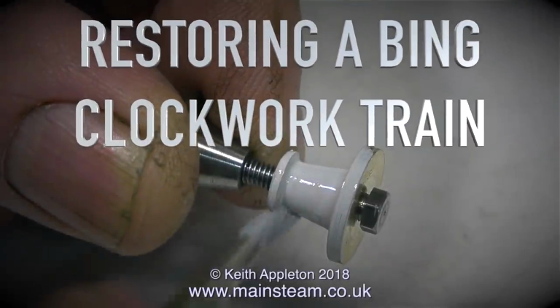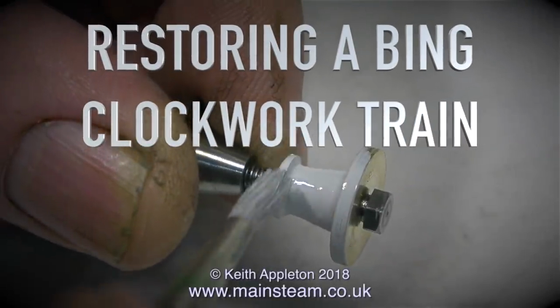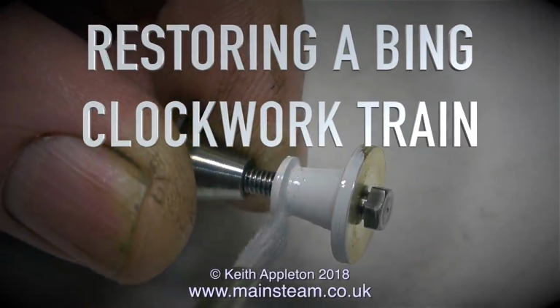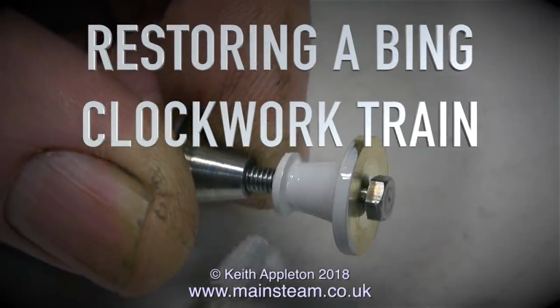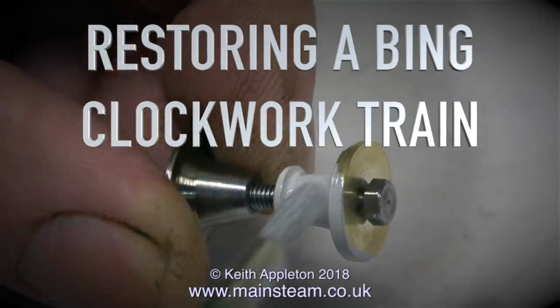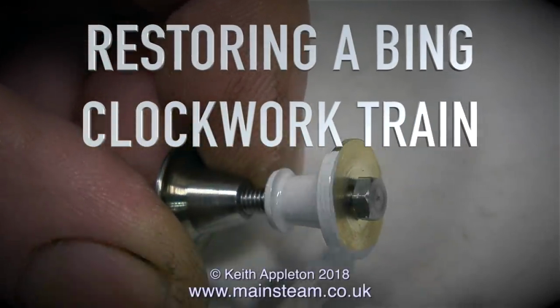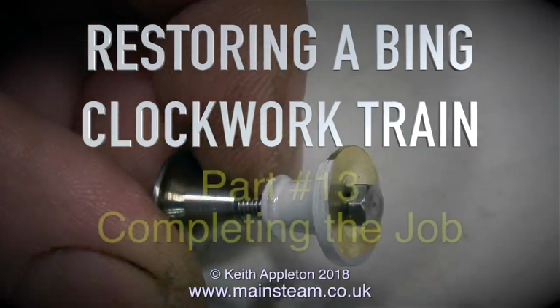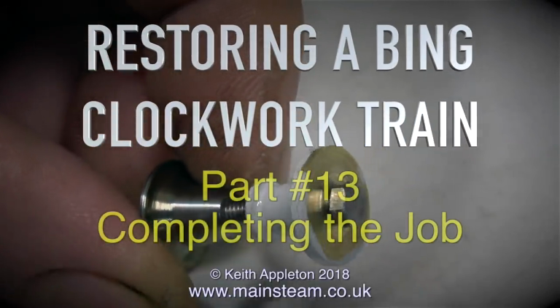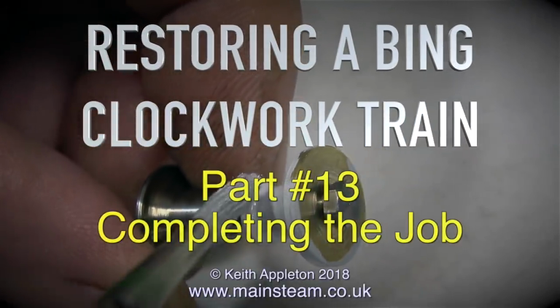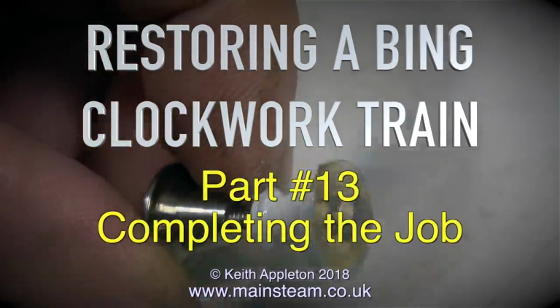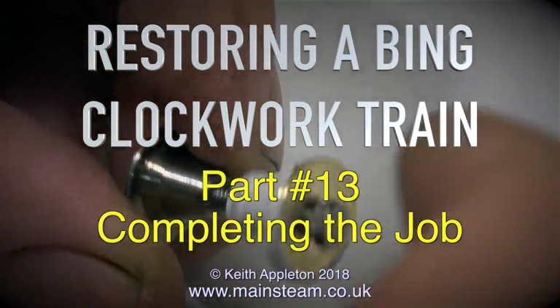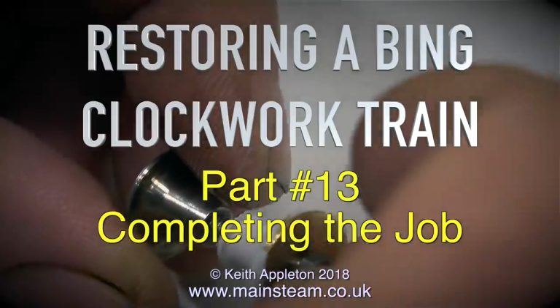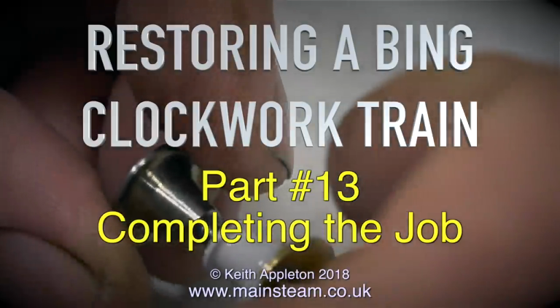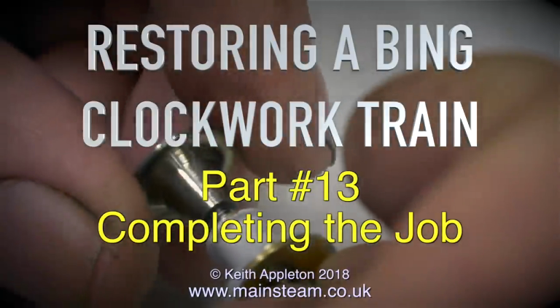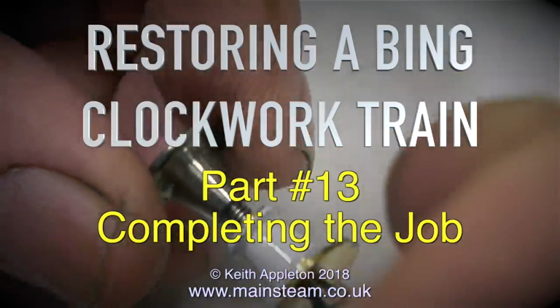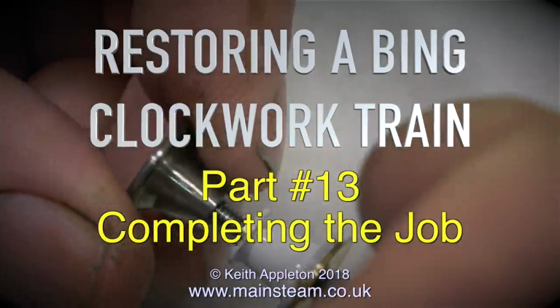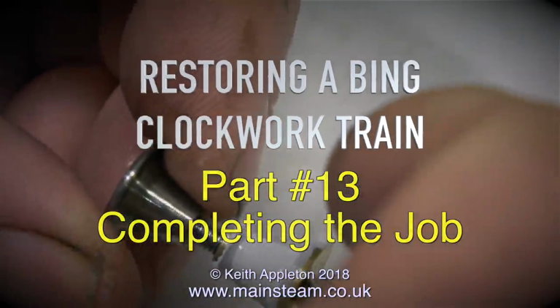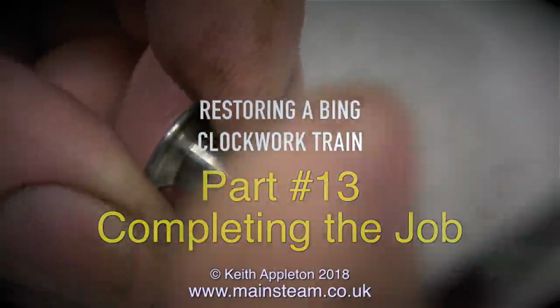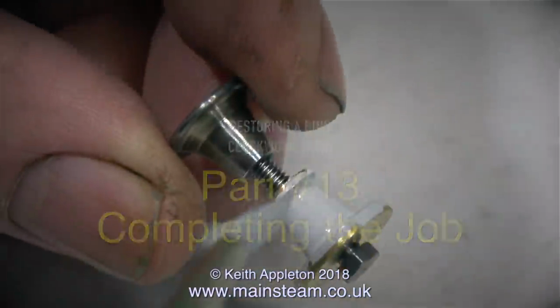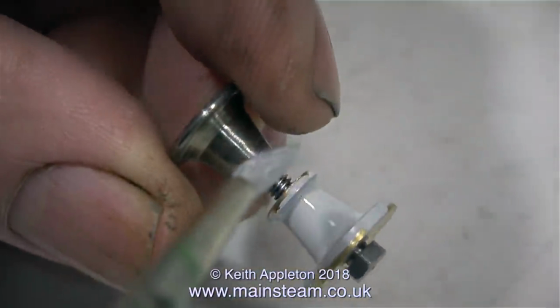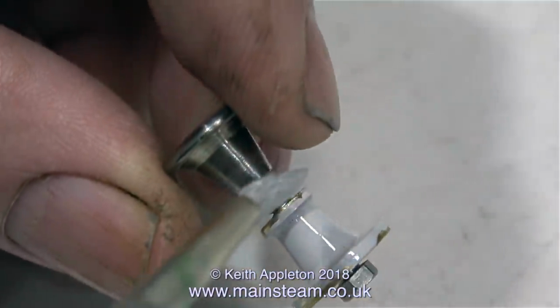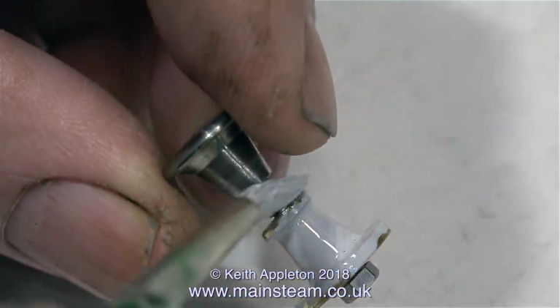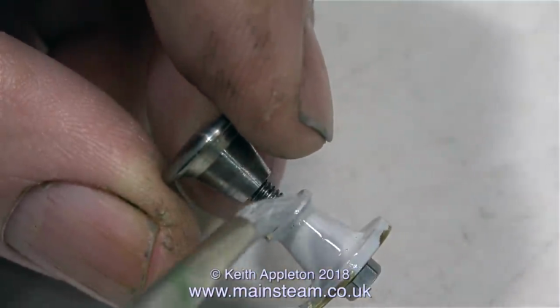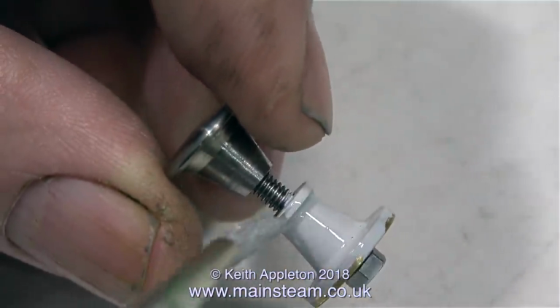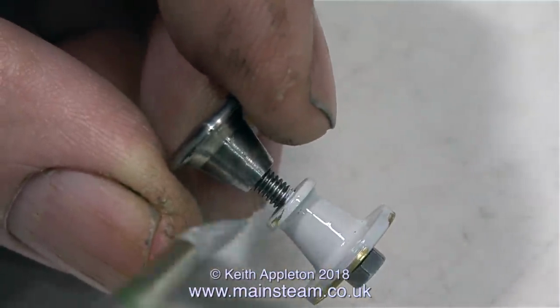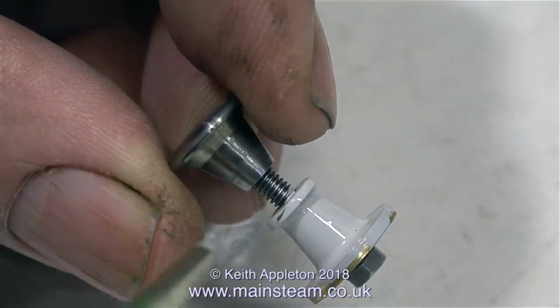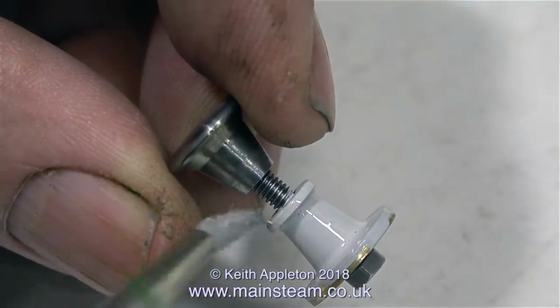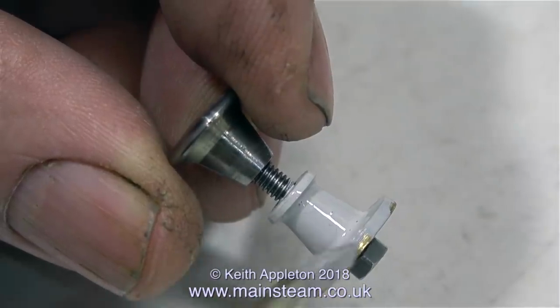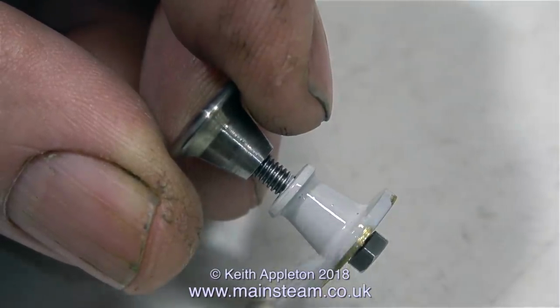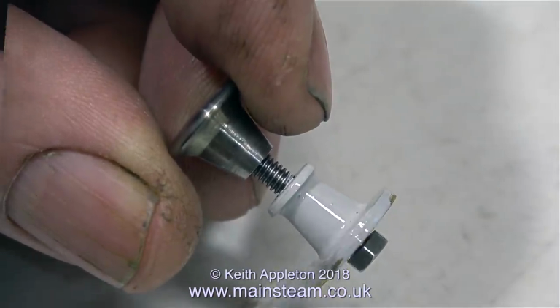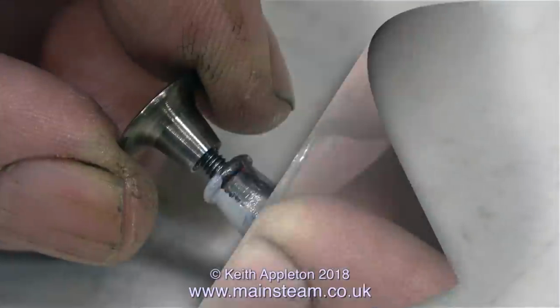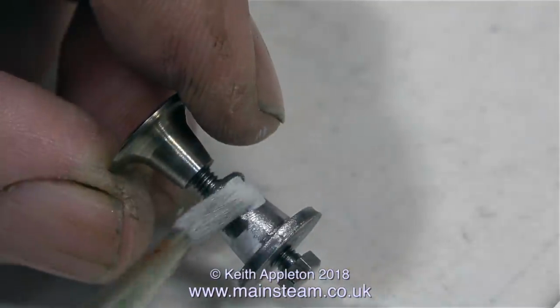Restoring a Bing Clockwork Train. This is part 13, completing the job. In the last episode I made the buffers, and in this episode I'm painting the buffer stocks ready to fit them to the carriage.